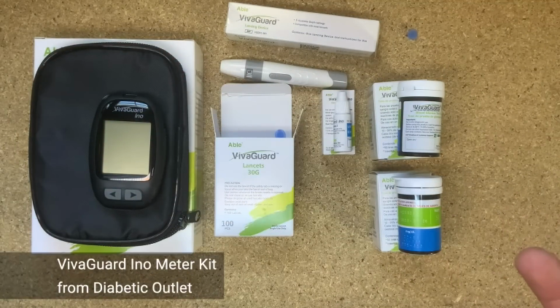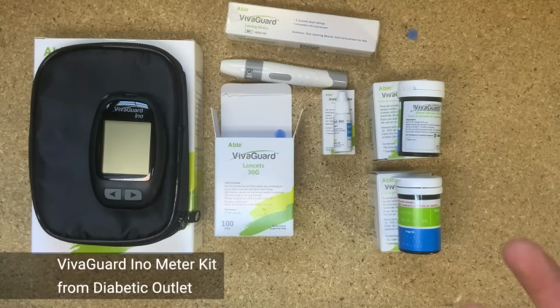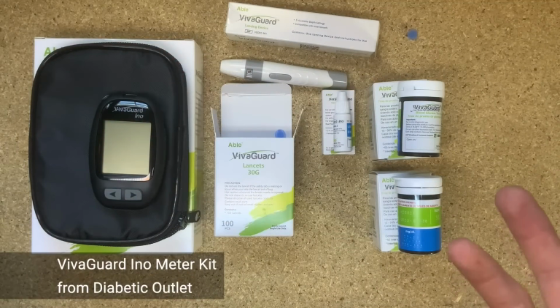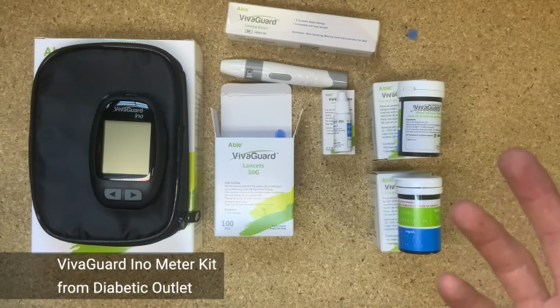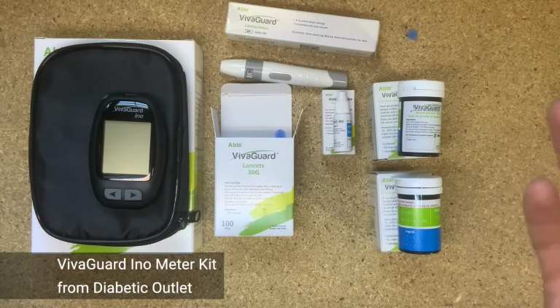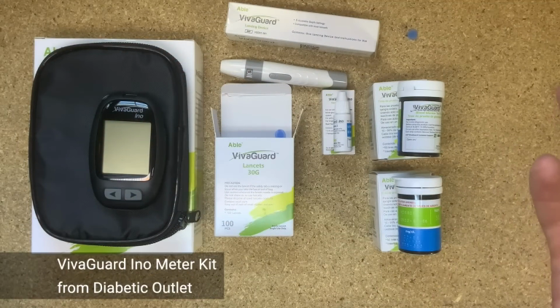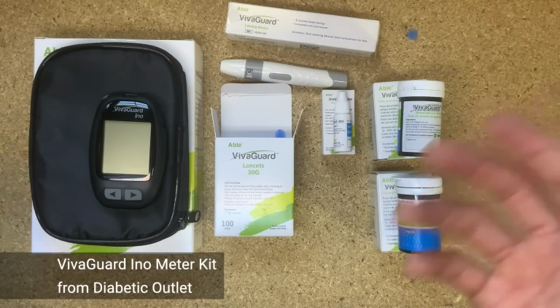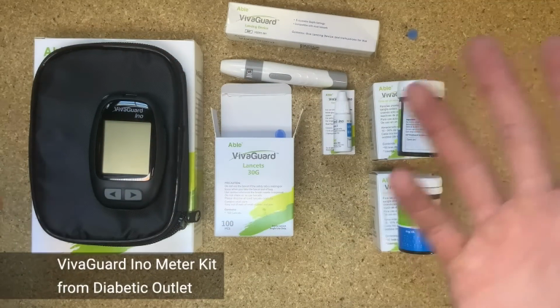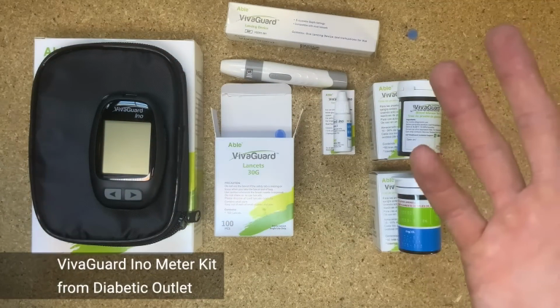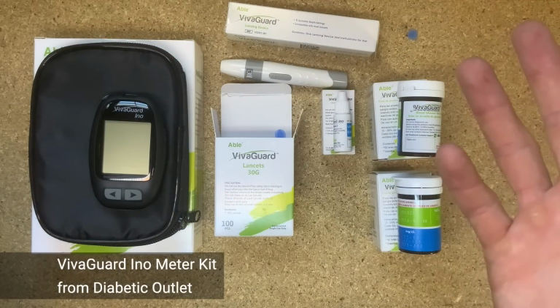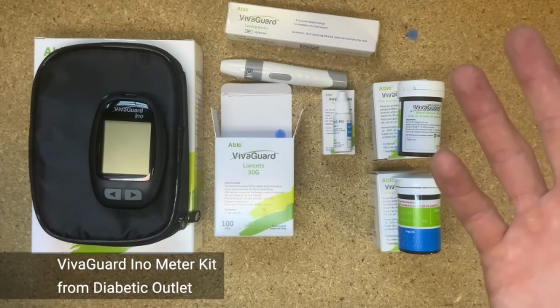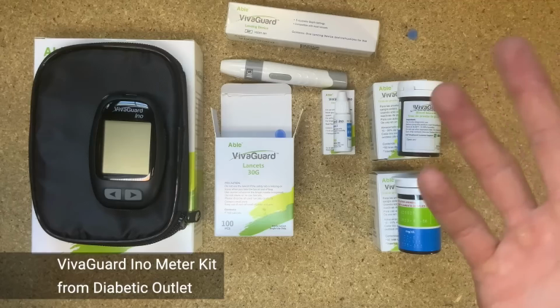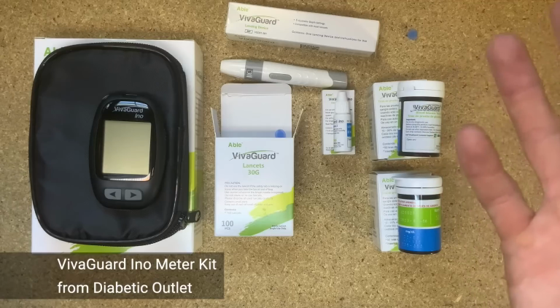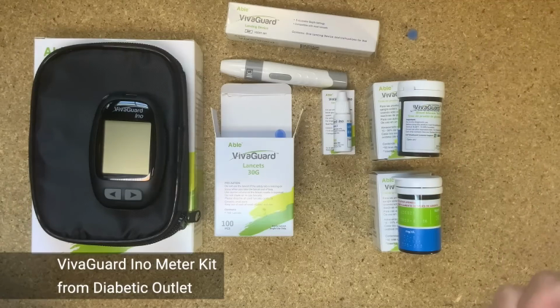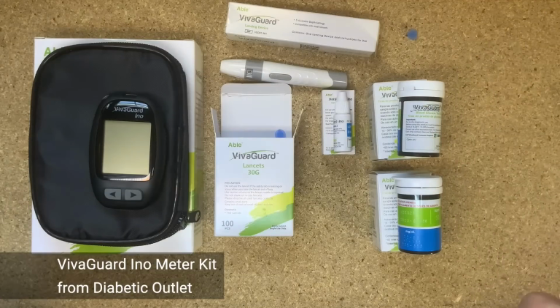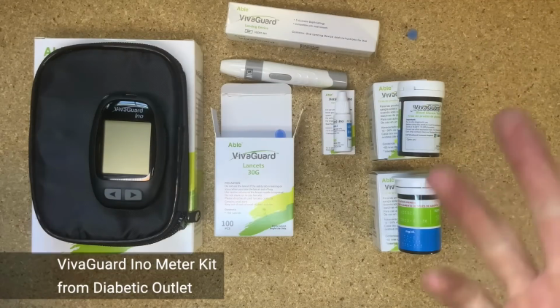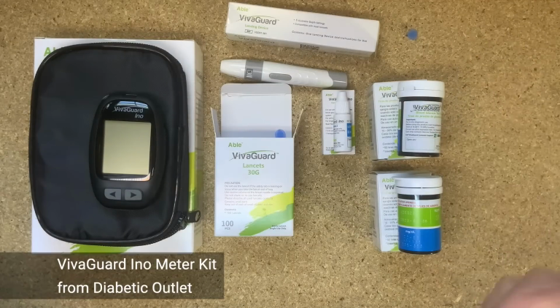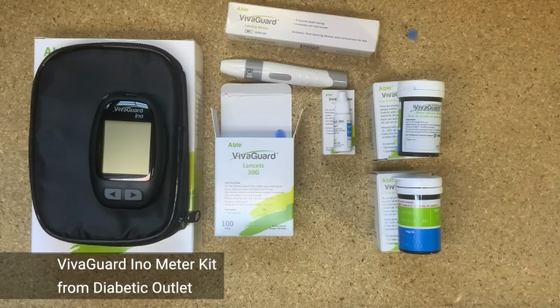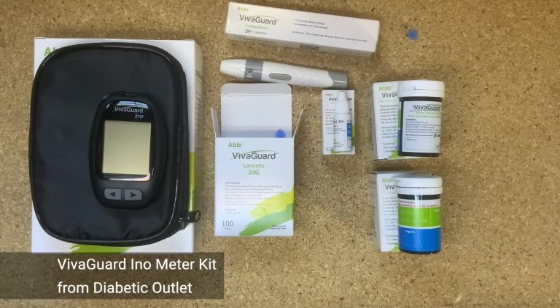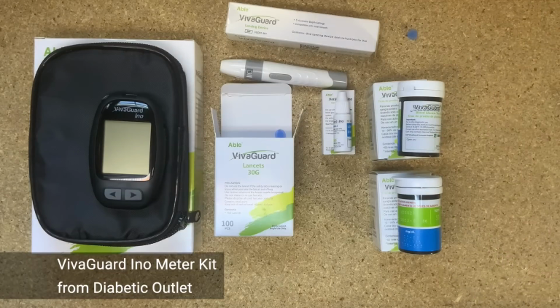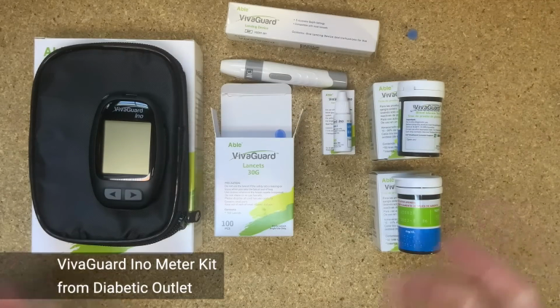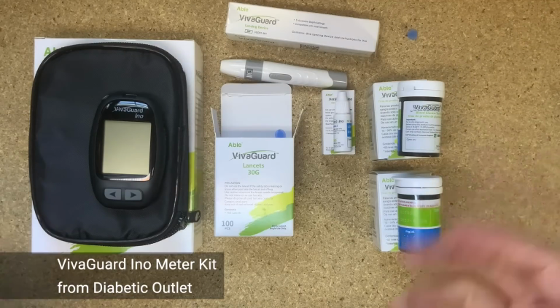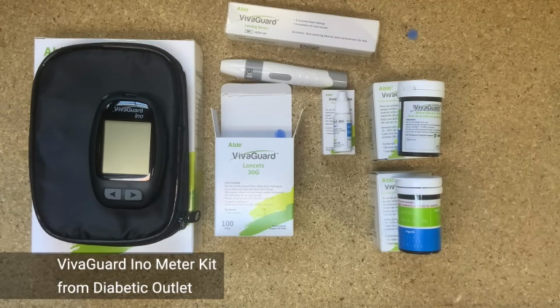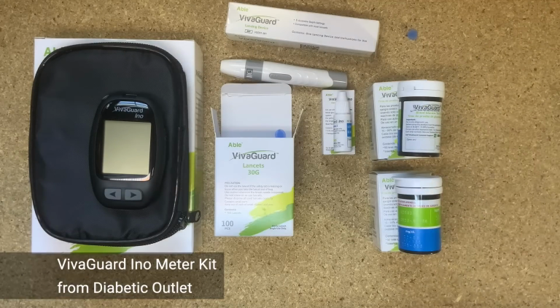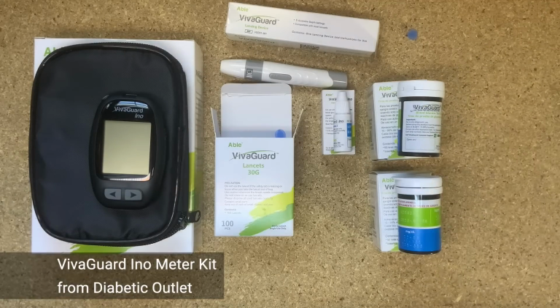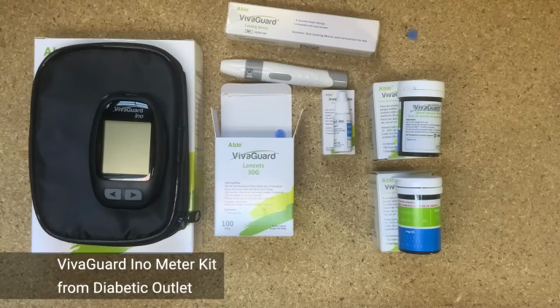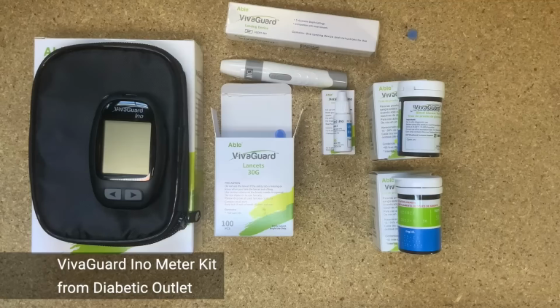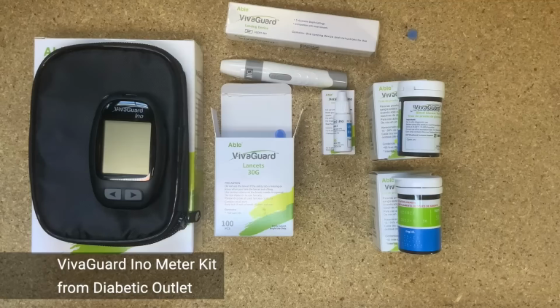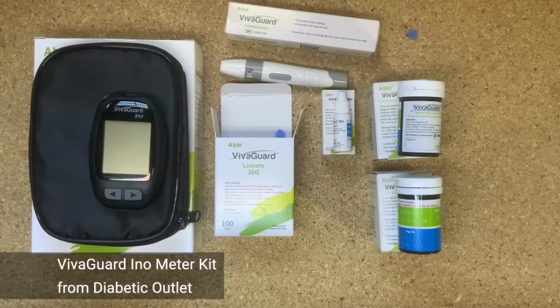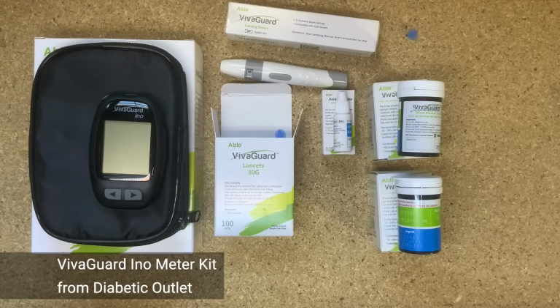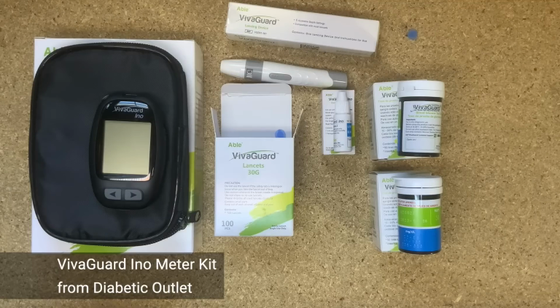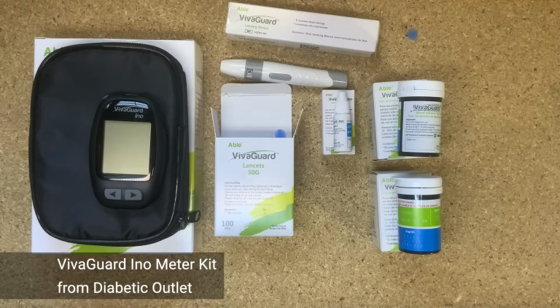So that's the VivaGuard Eno. Complete package. Great price. Works well. We've been really happy with it, and we expect to see a lot of these going out the door.